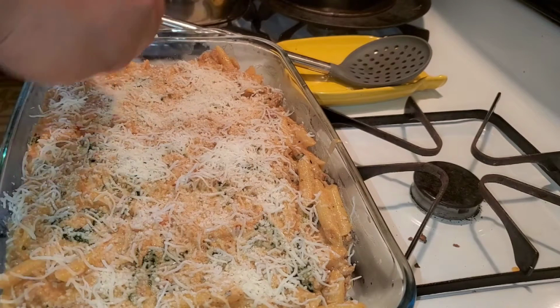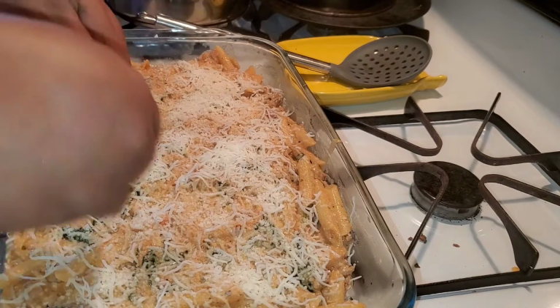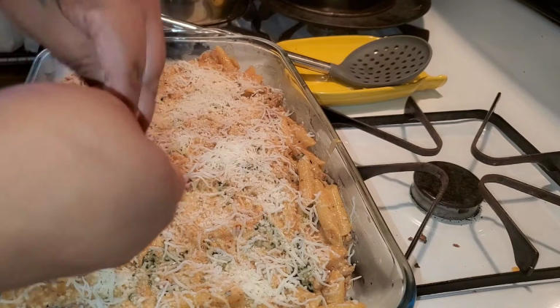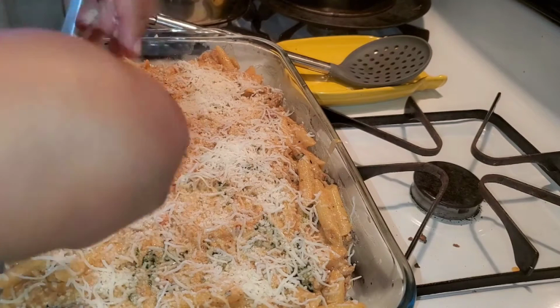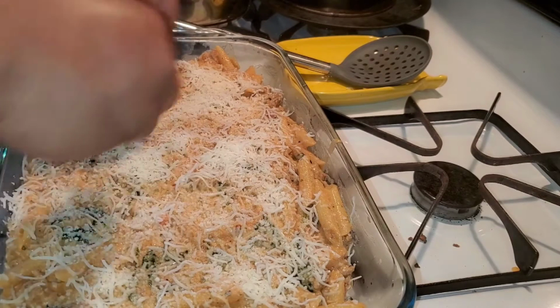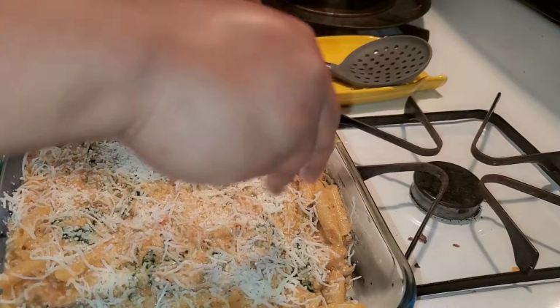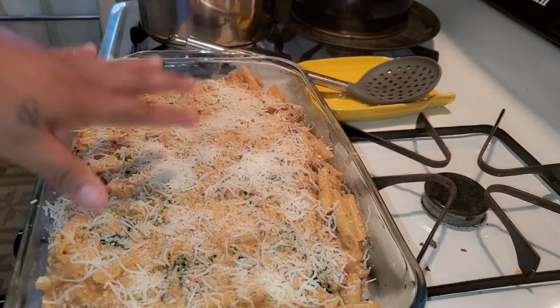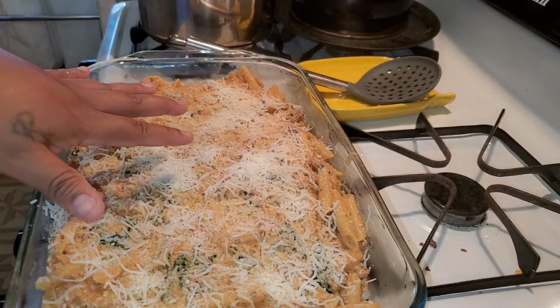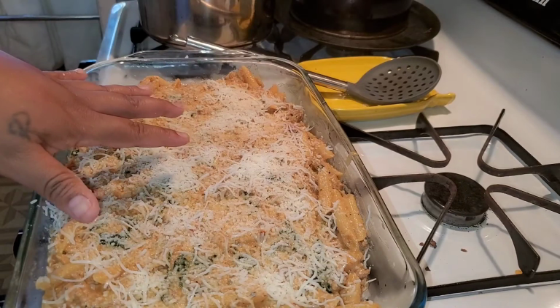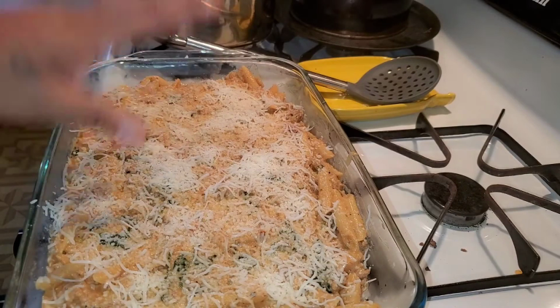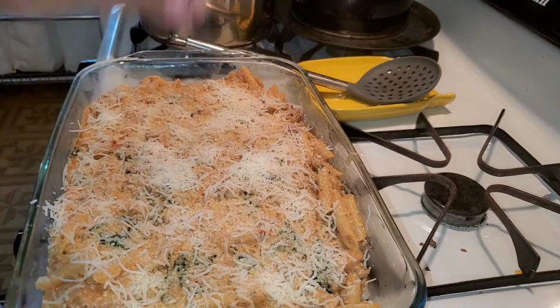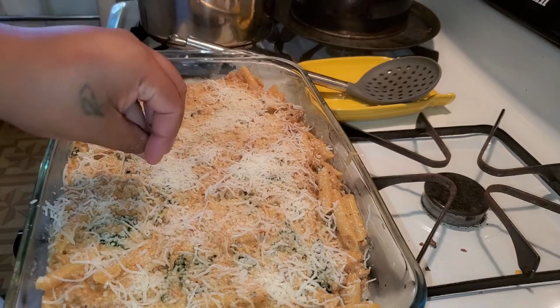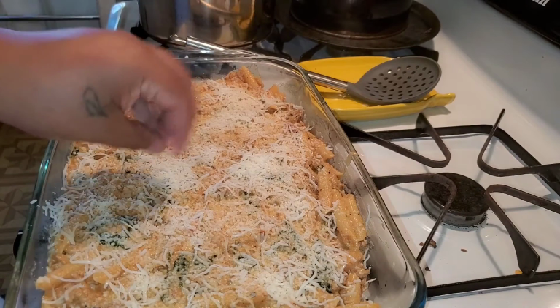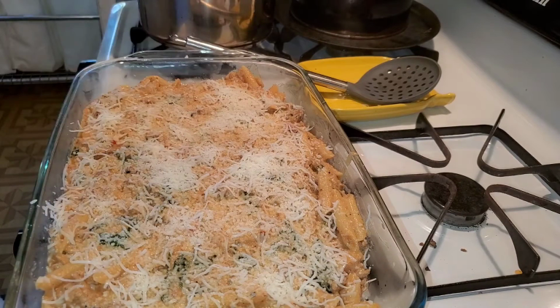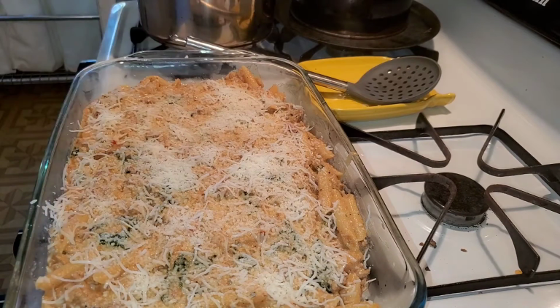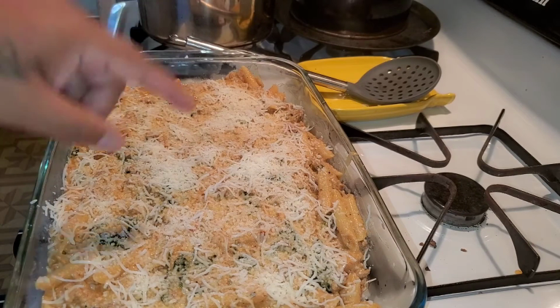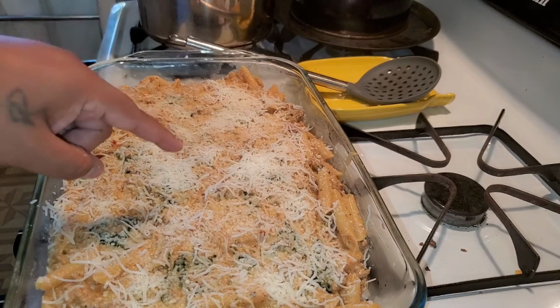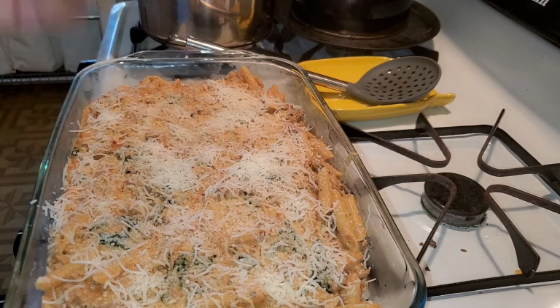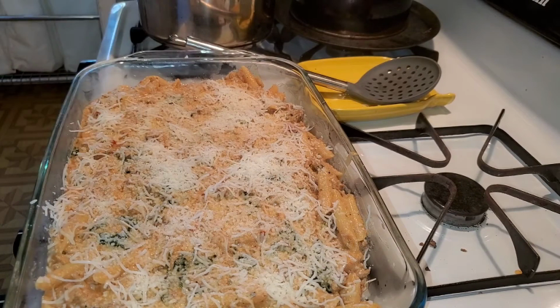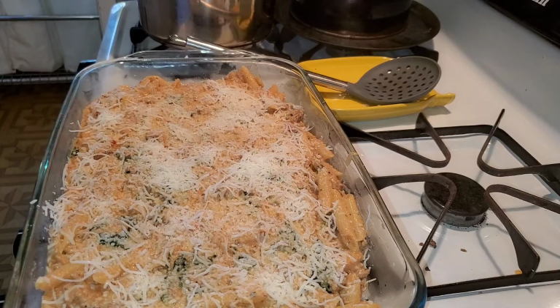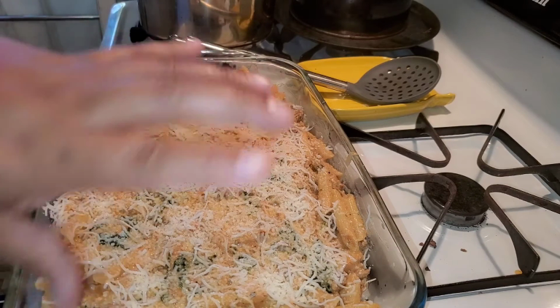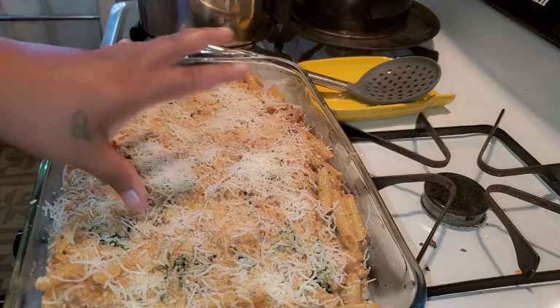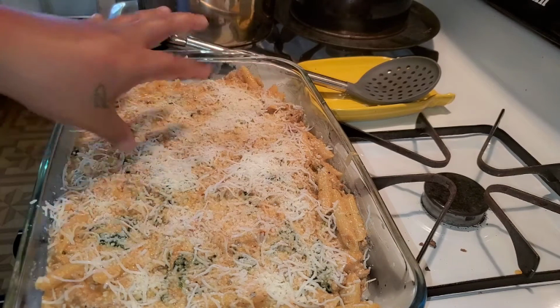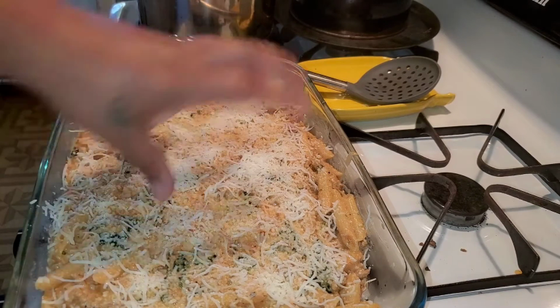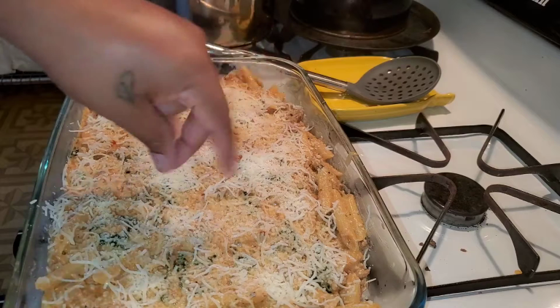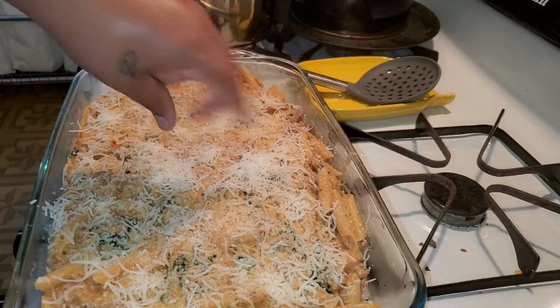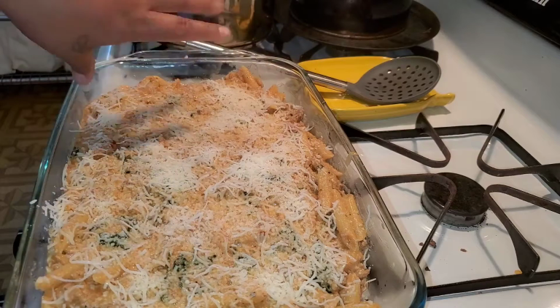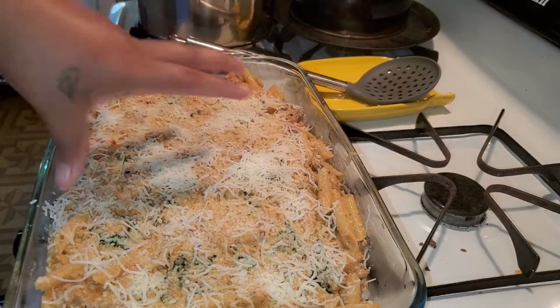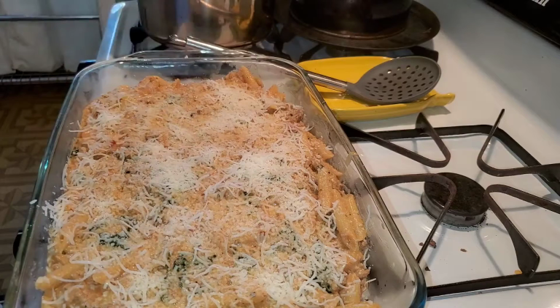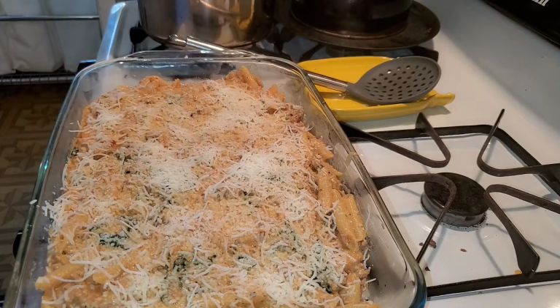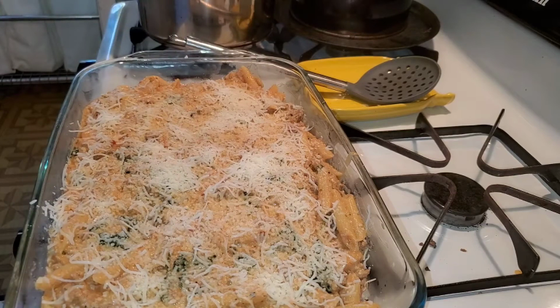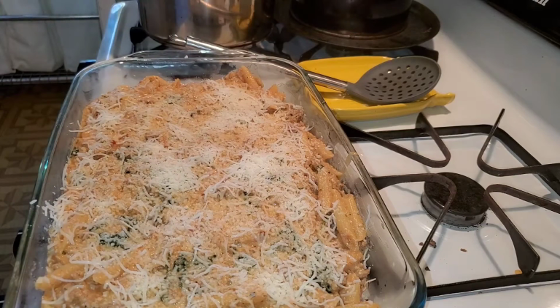And there you go! I think I should cover it — I'm gonna cover it for 20 minutes, and in the last 10 minutes I'm gonna uncover it so it can get brown. Oh, so good!